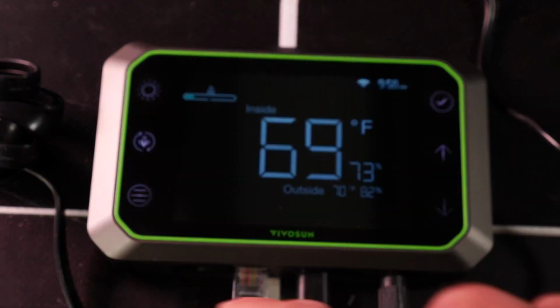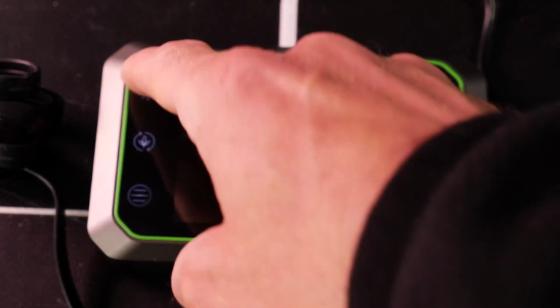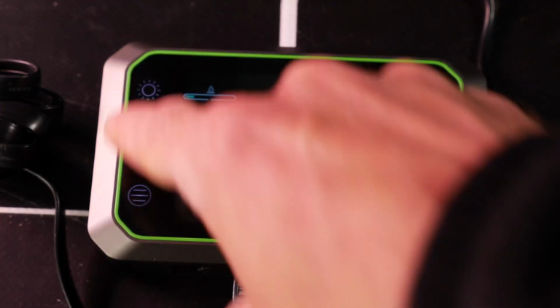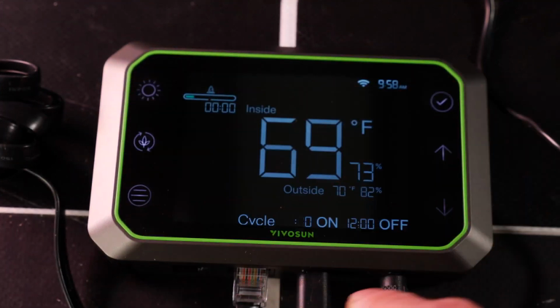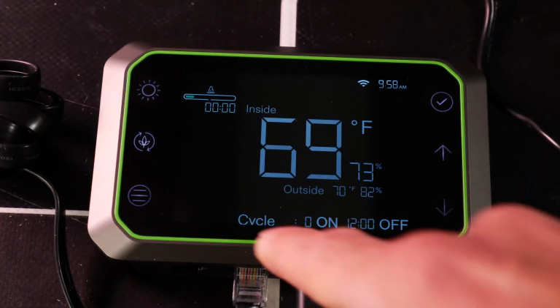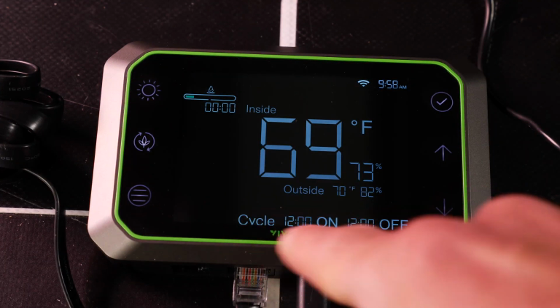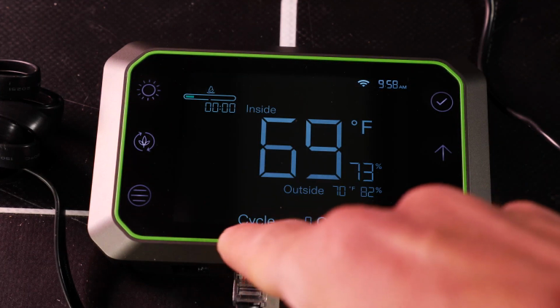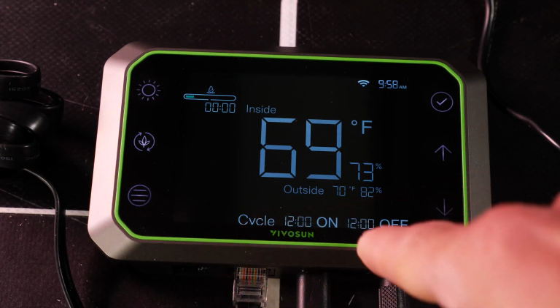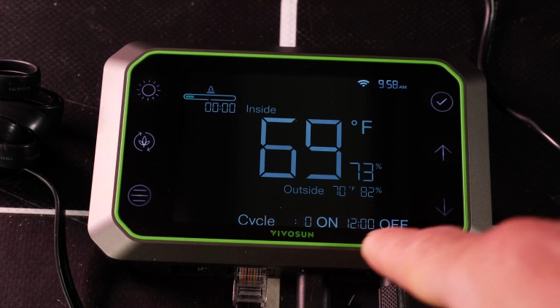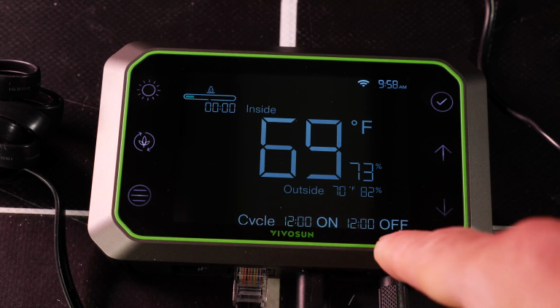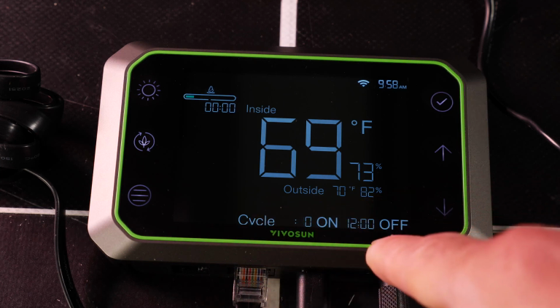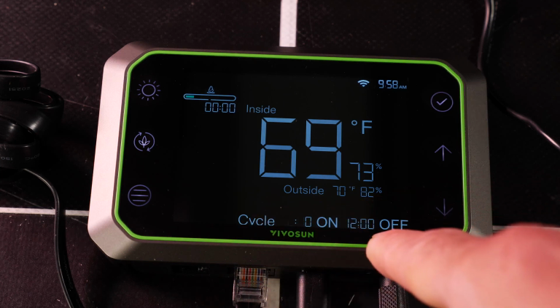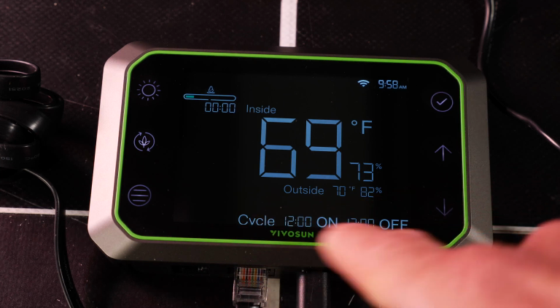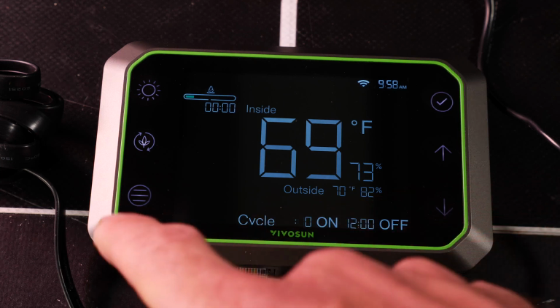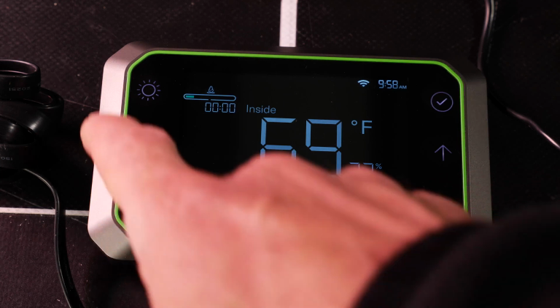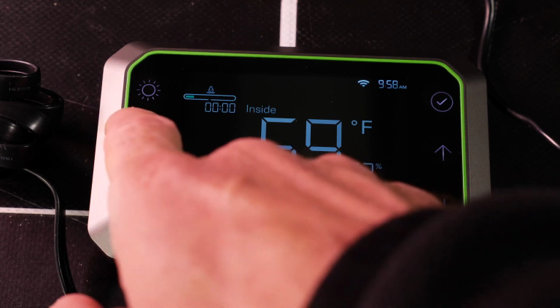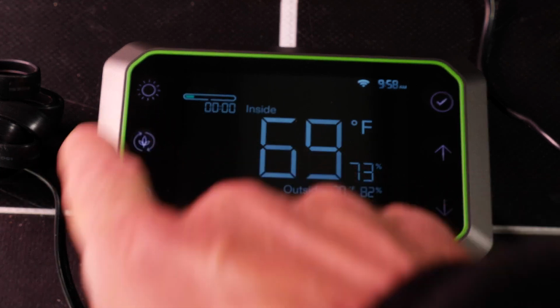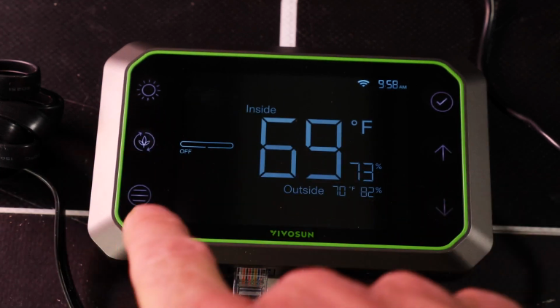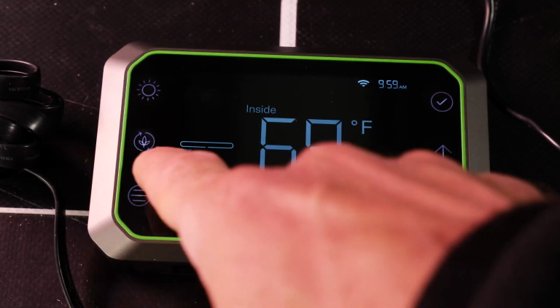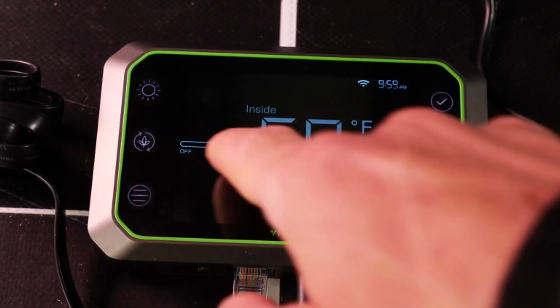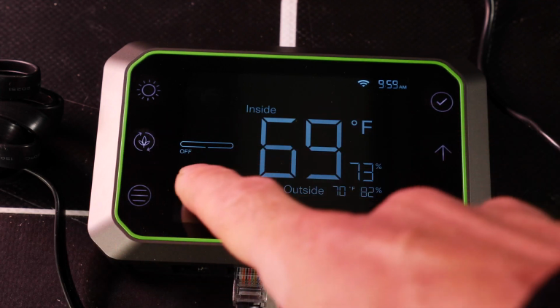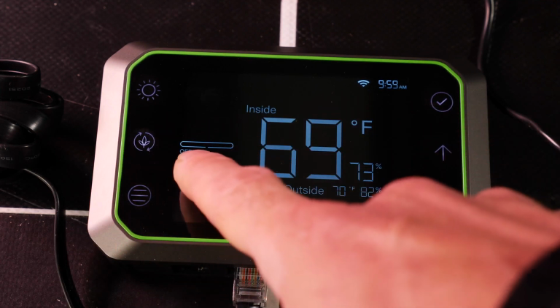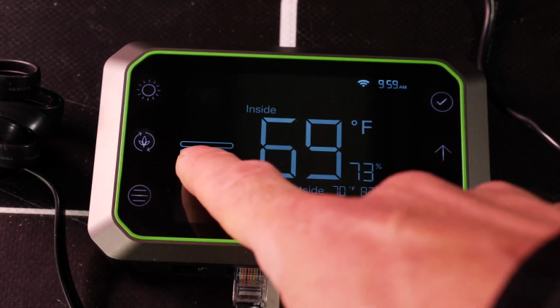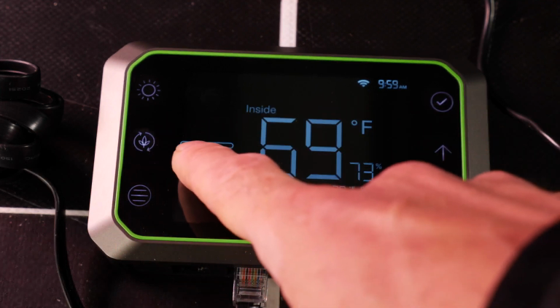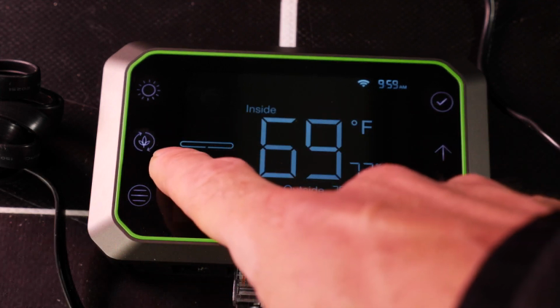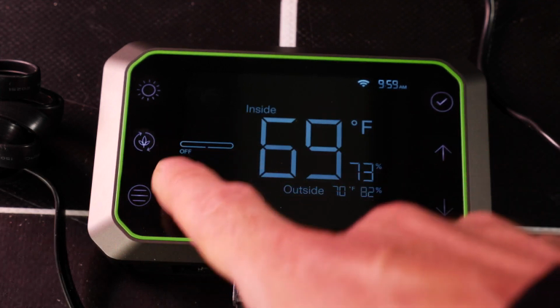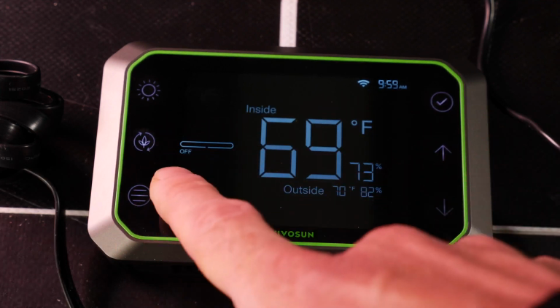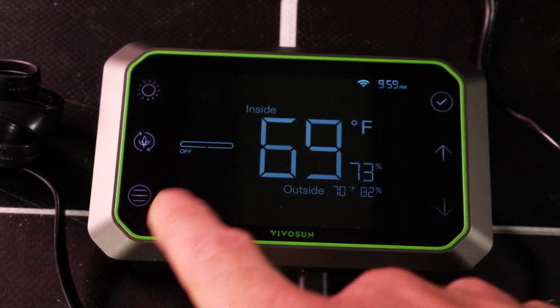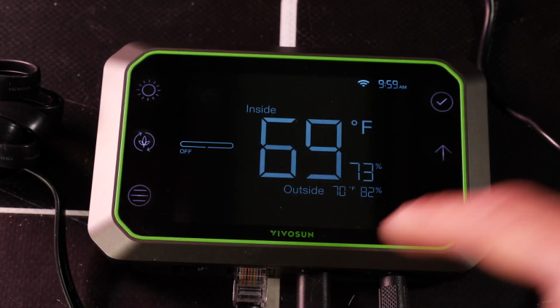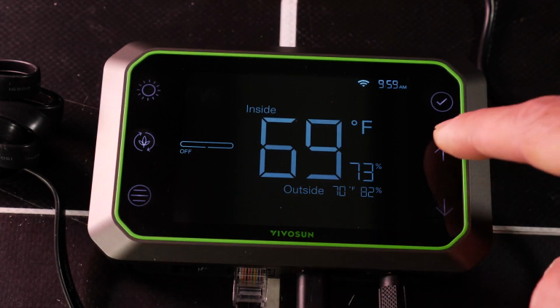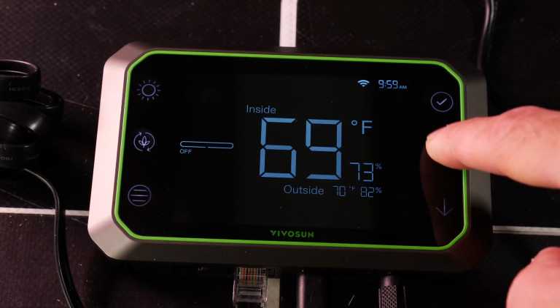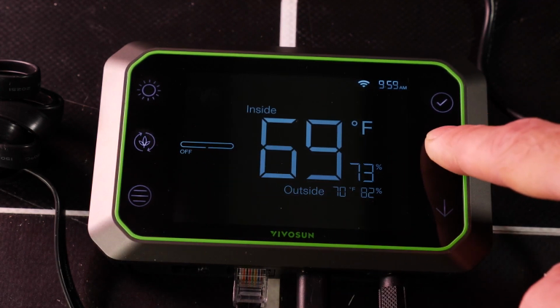Press this twice and you can set the on and off cycle timing for each device. So this now is for the circulating fan — I can turn that up.